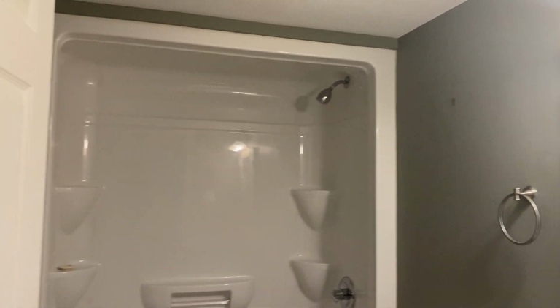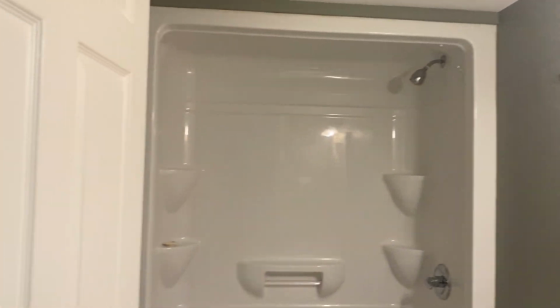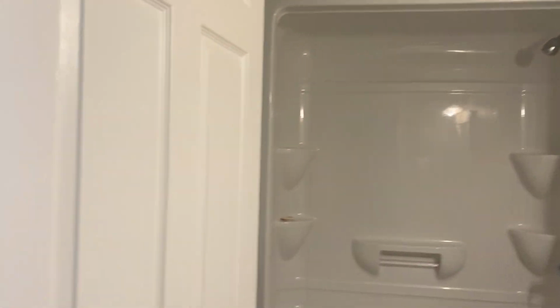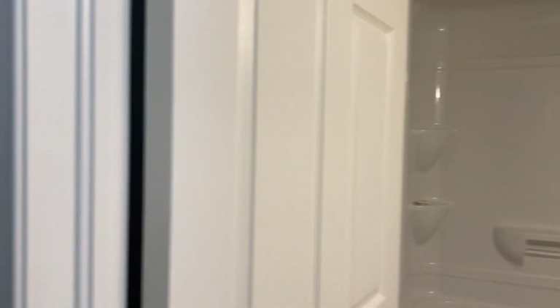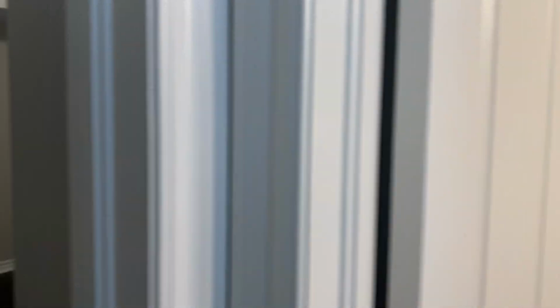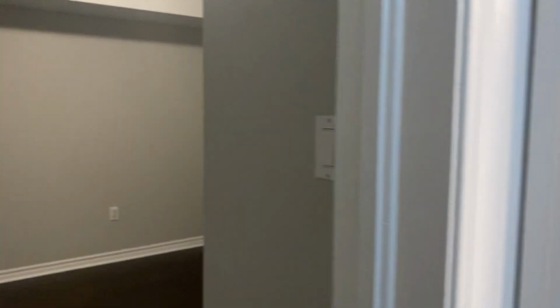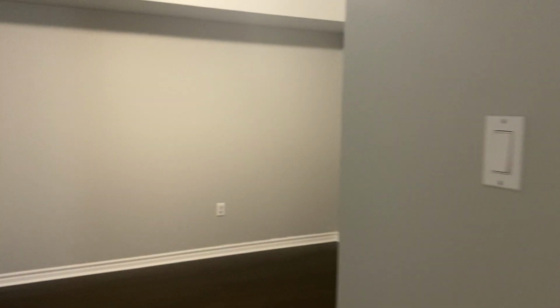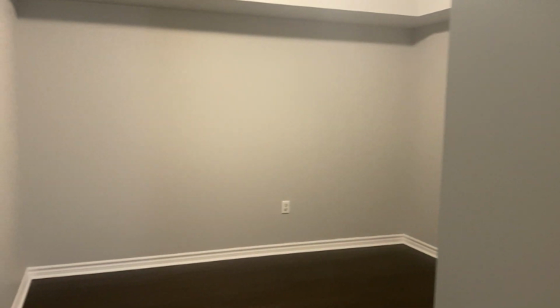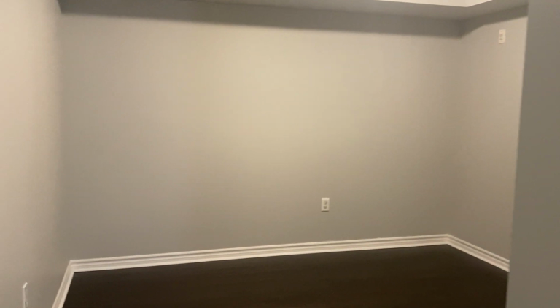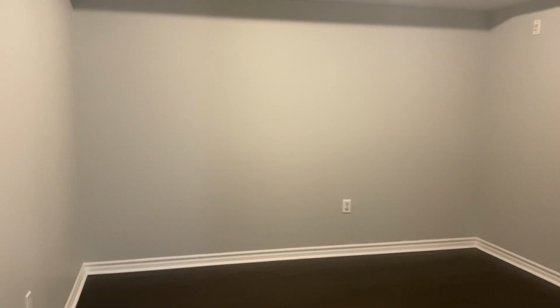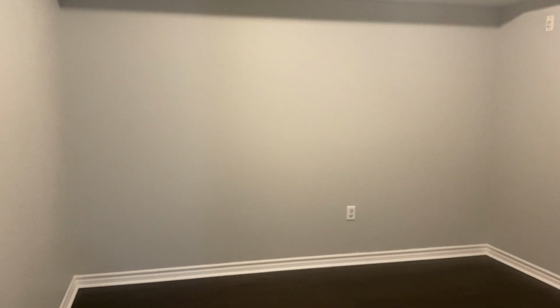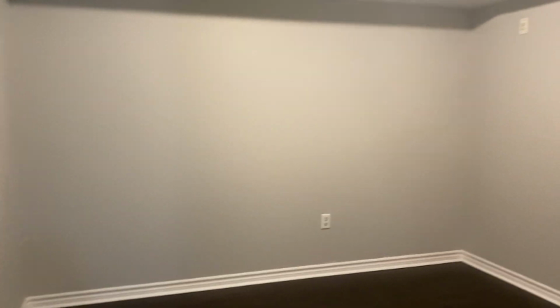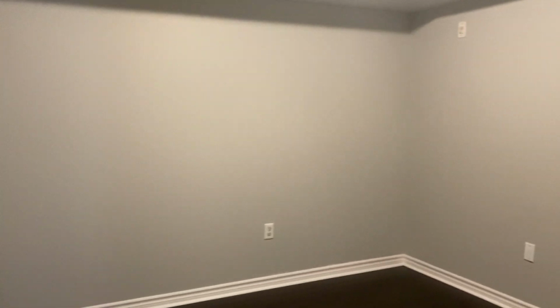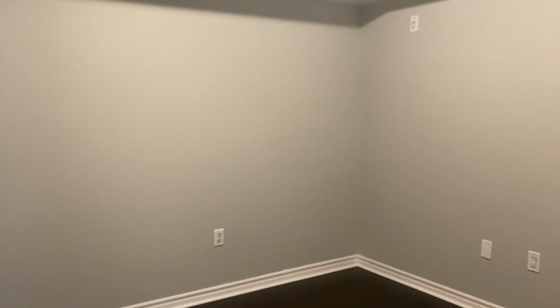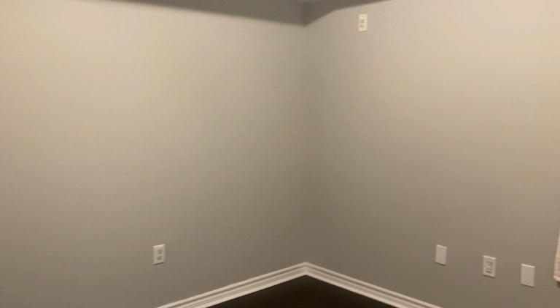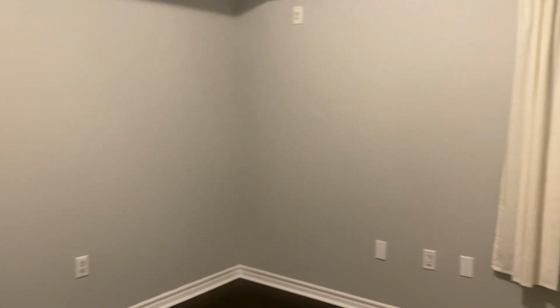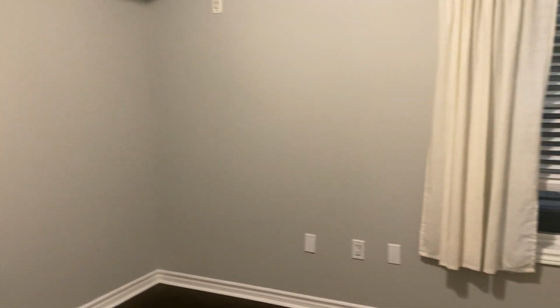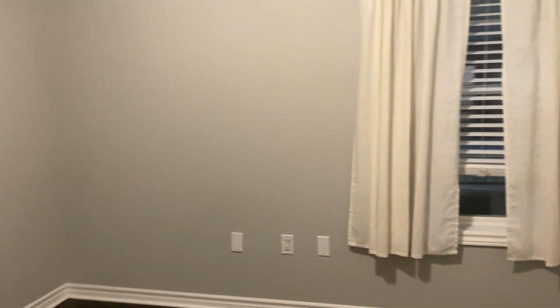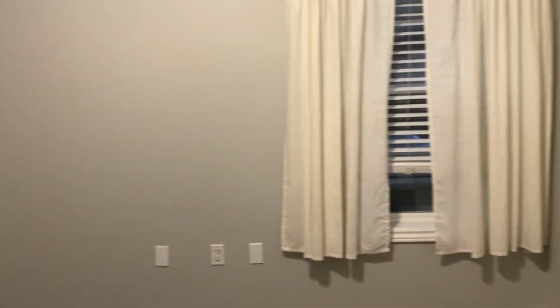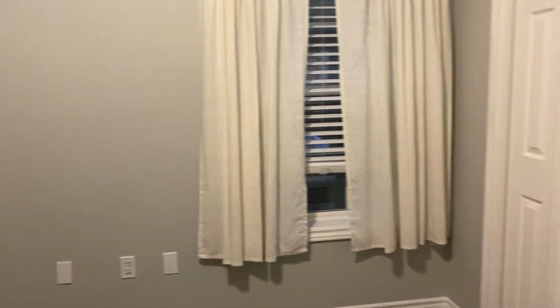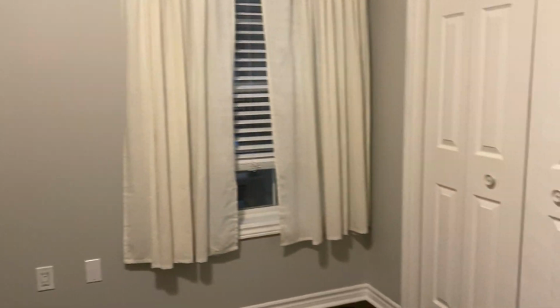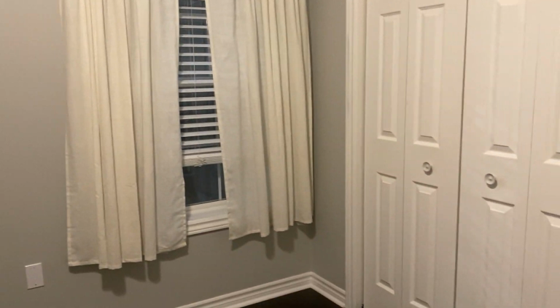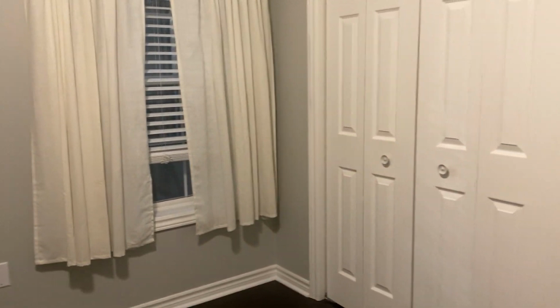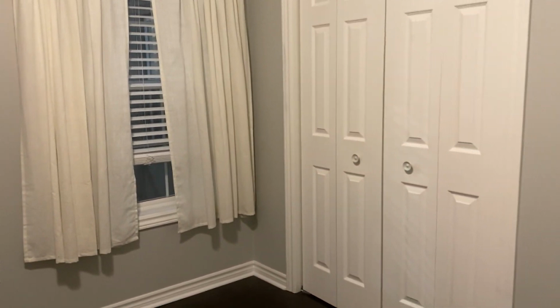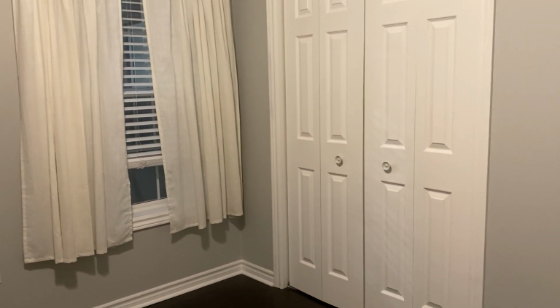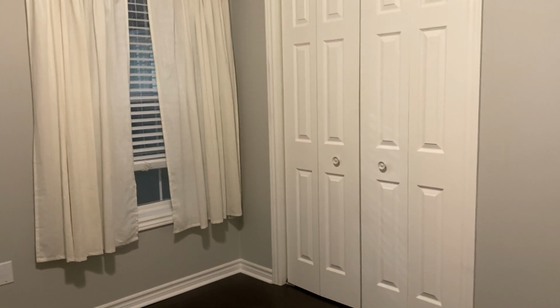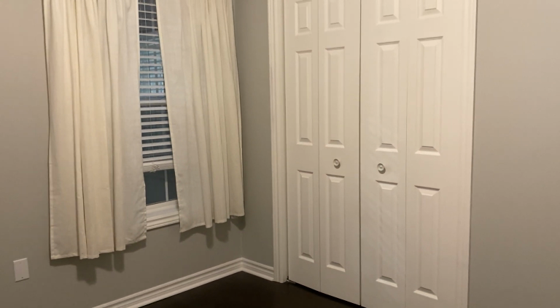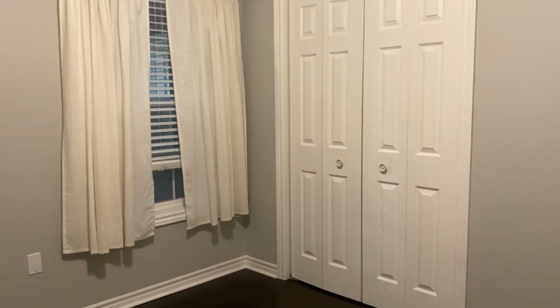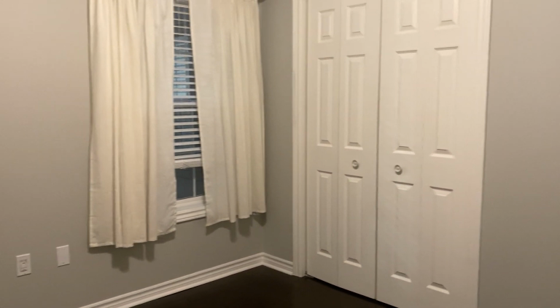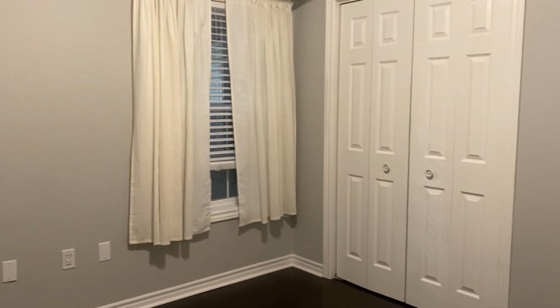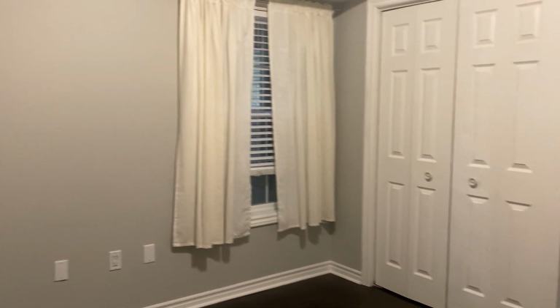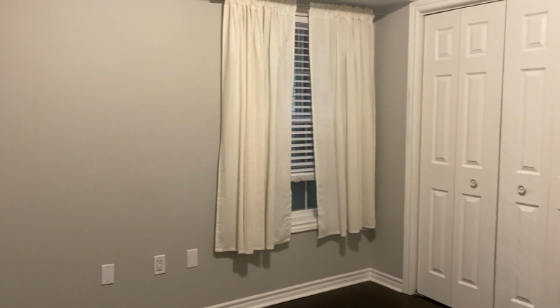And last but not least, the third bedroom, which is again a pretty fair size. This one does in fact have a built-in closet, double-wide, as well as a window.